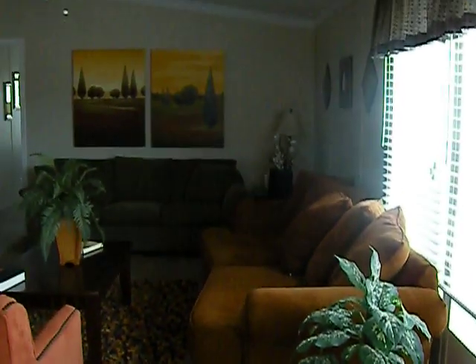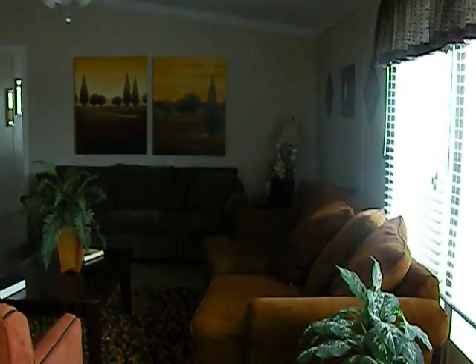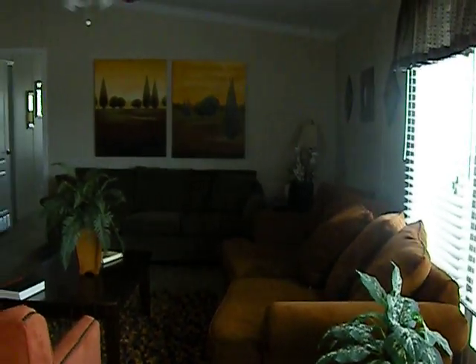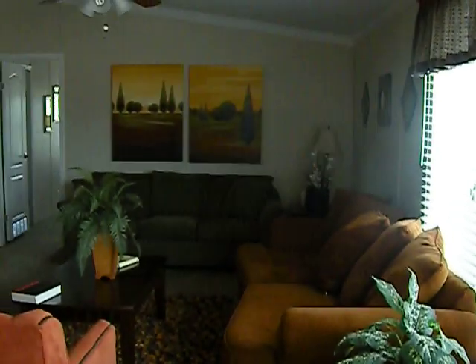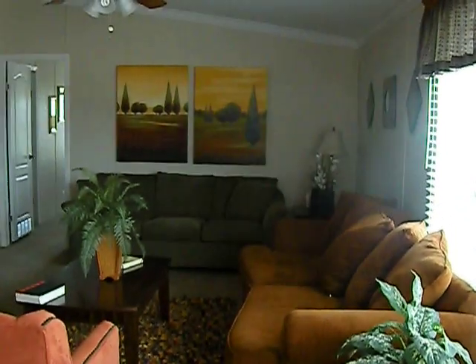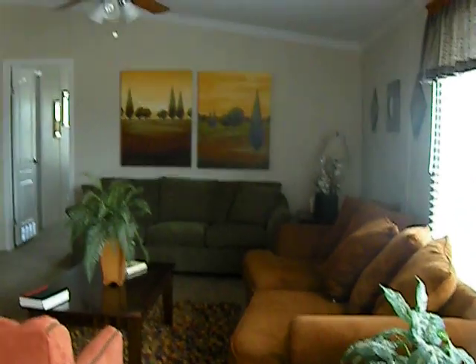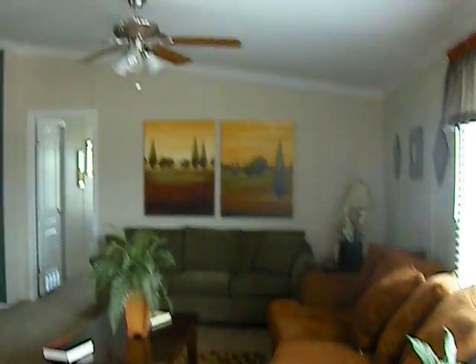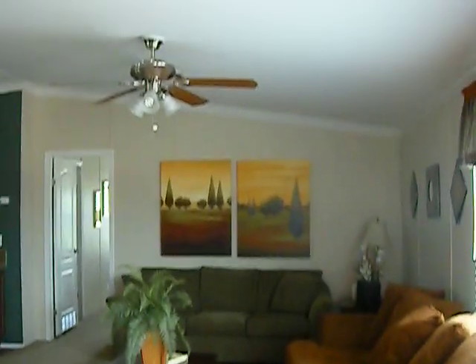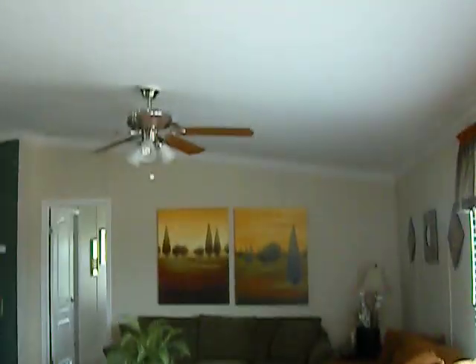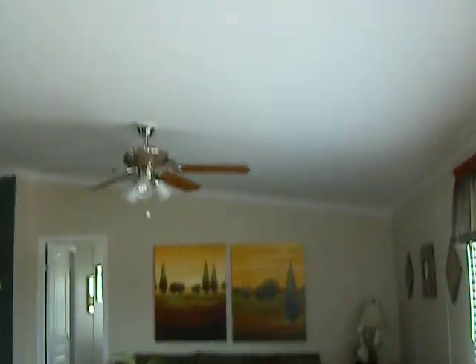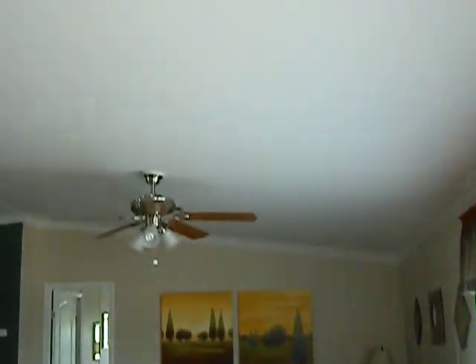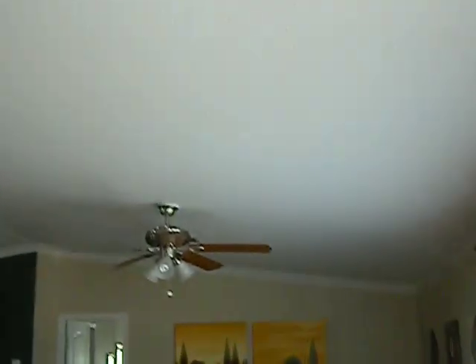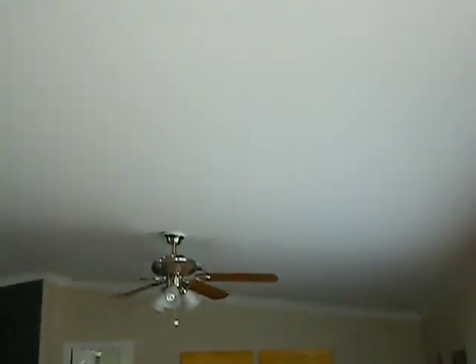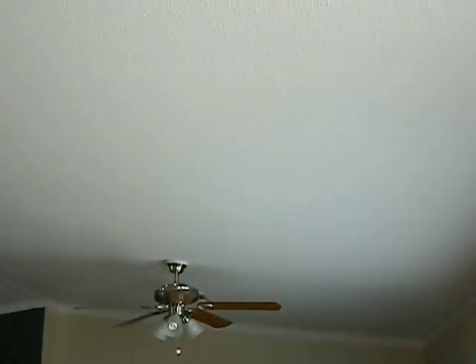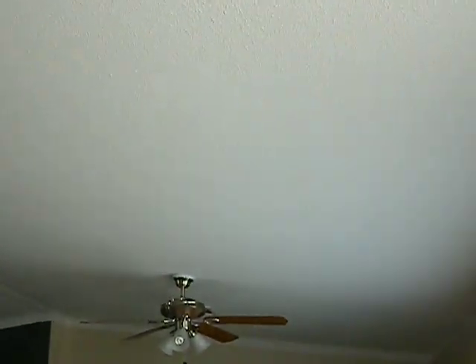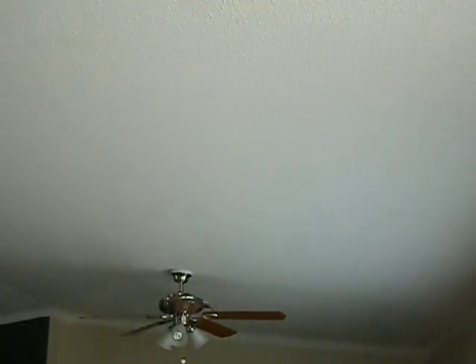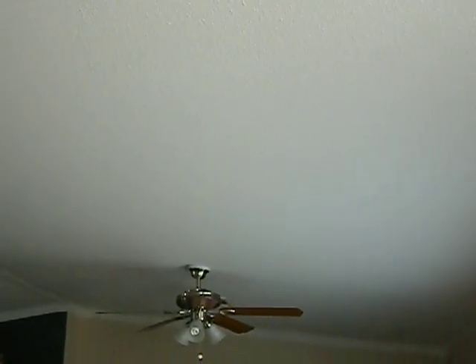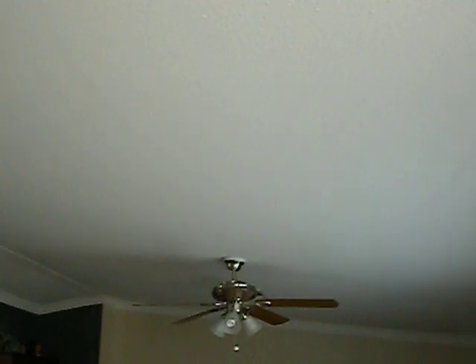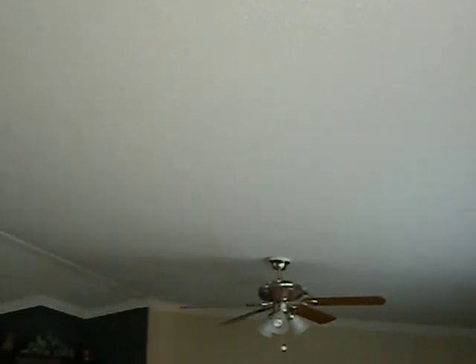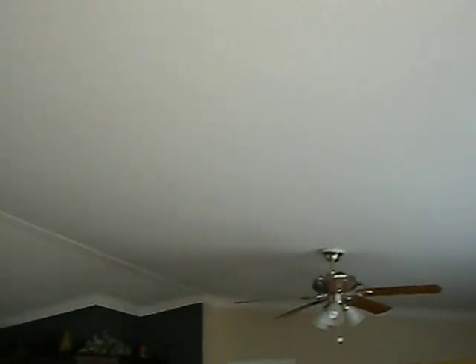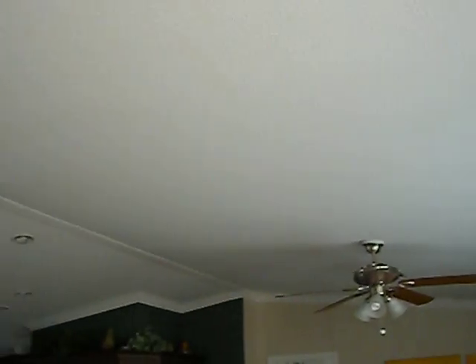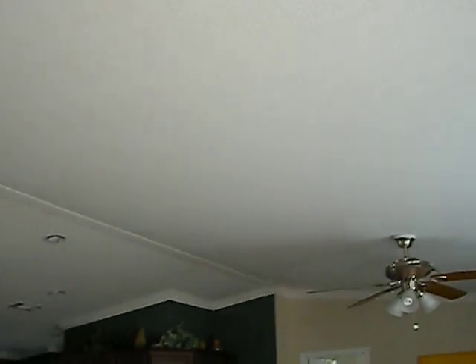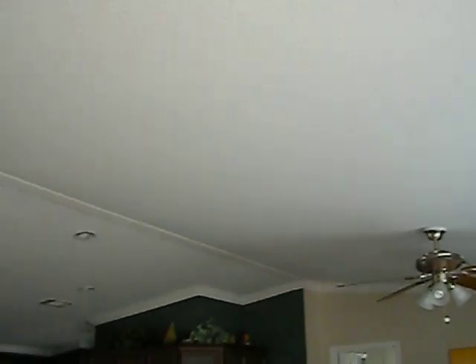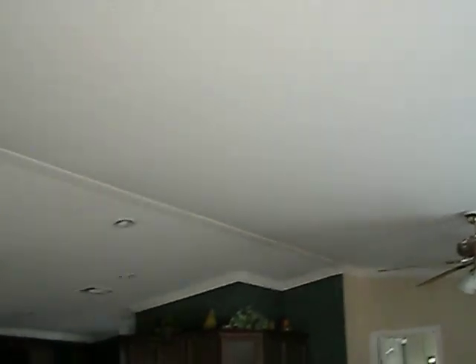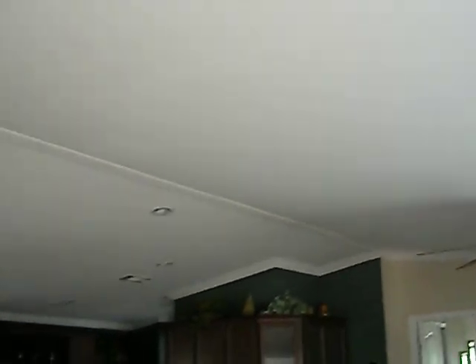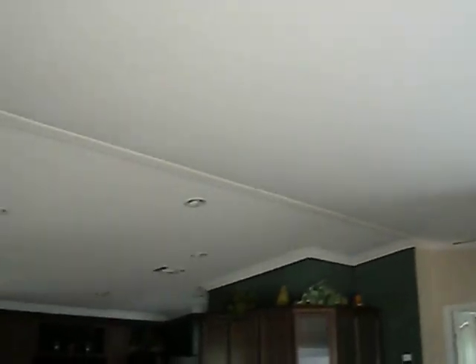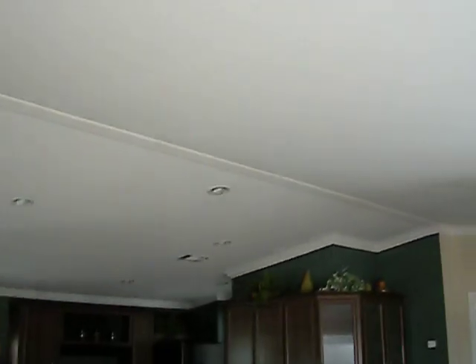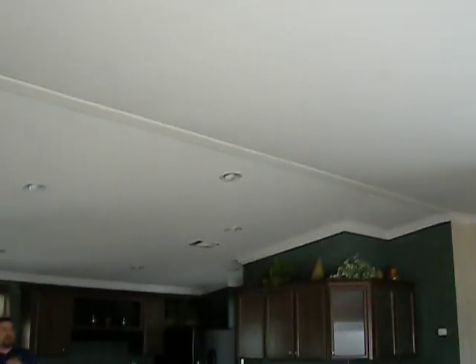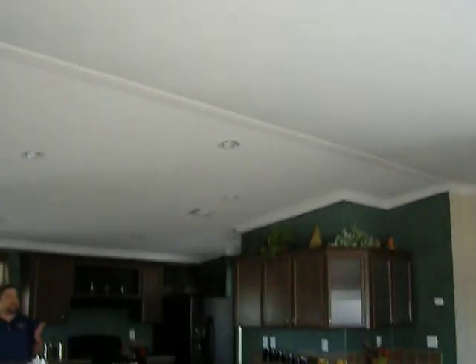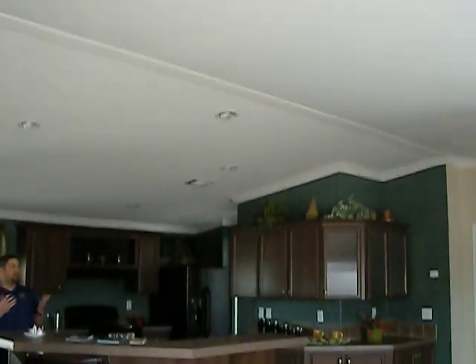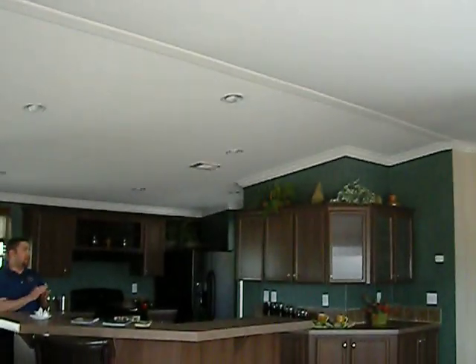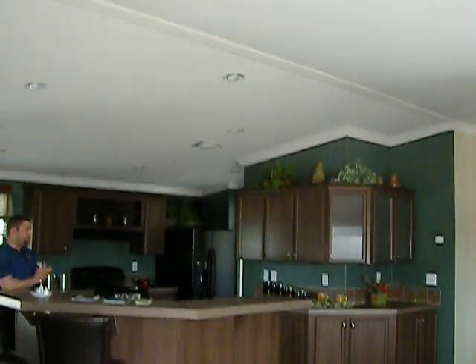If you notice up in the ceiling, you've got your textured ceiling, plus your vents in the ceiling, and crown molding throughout this beautiful home.